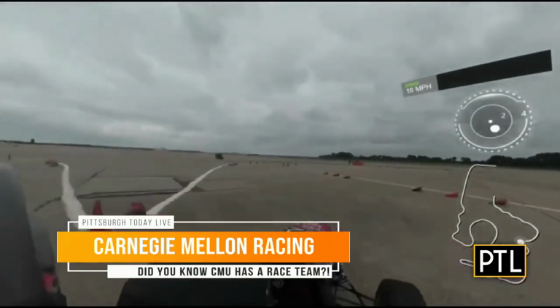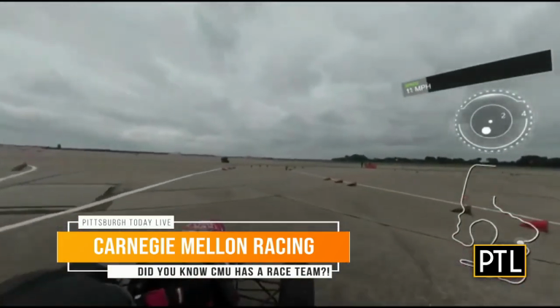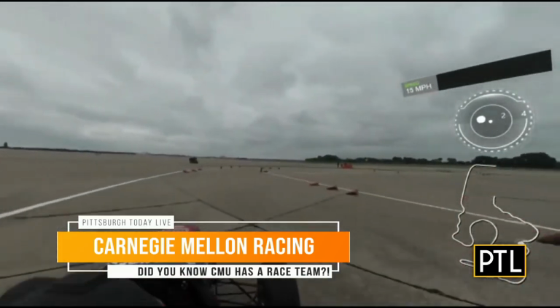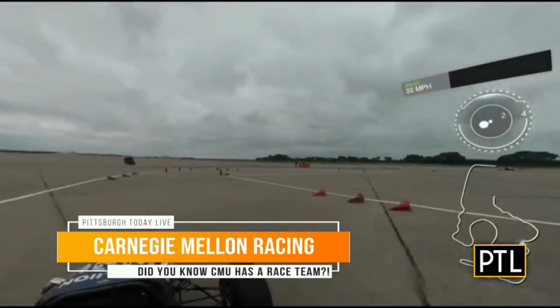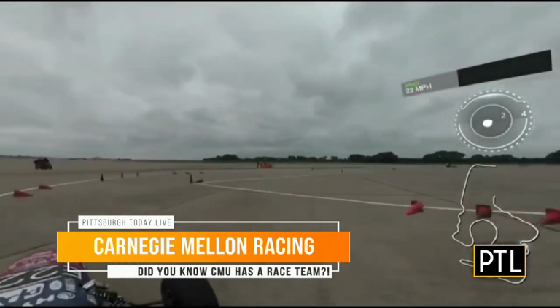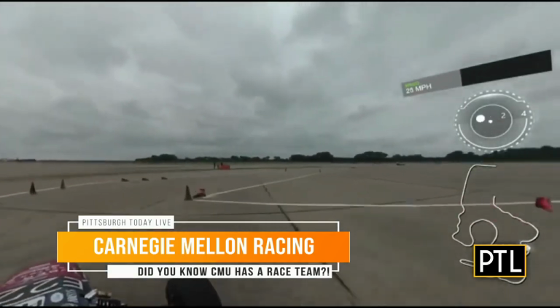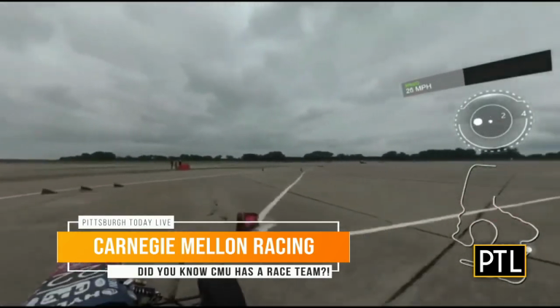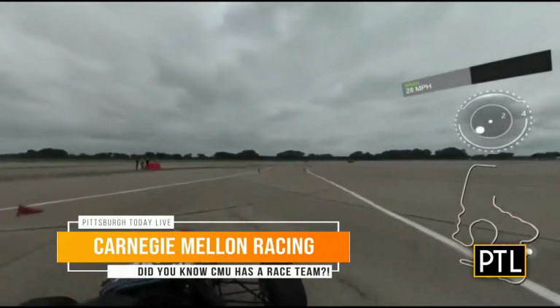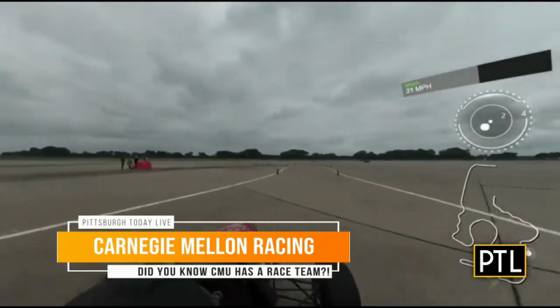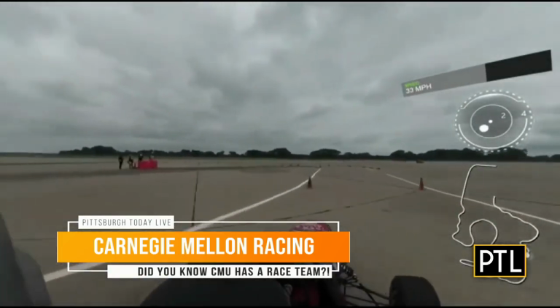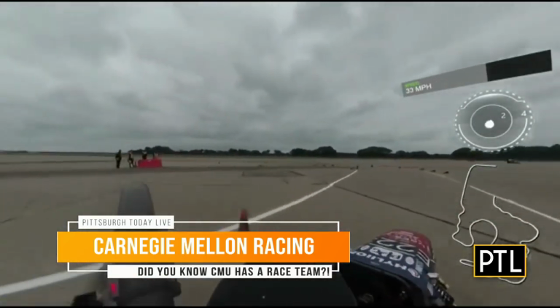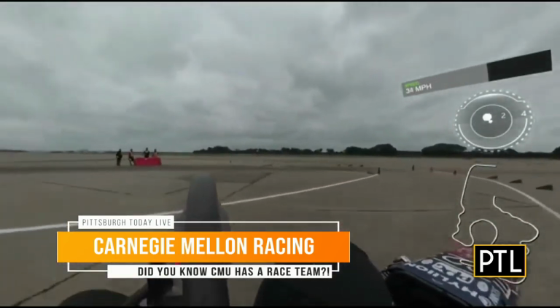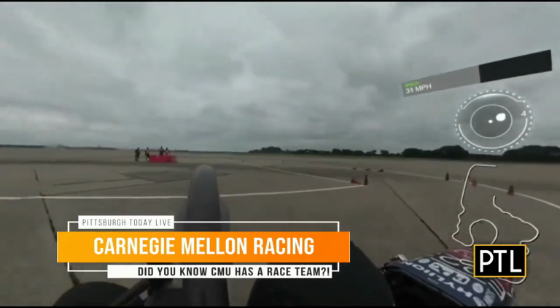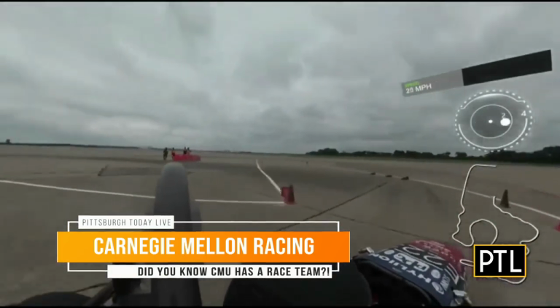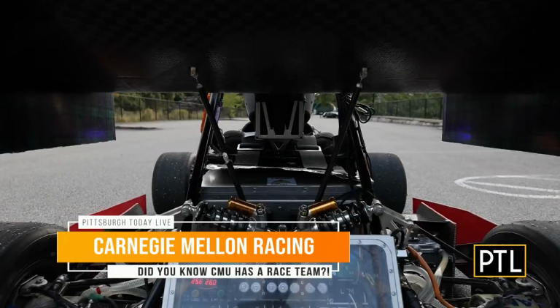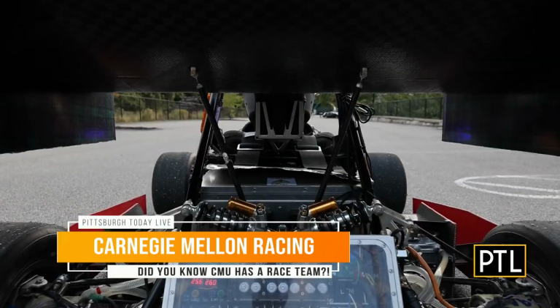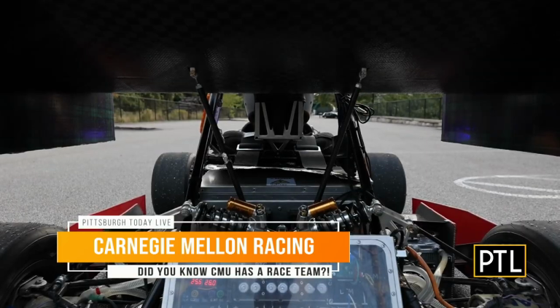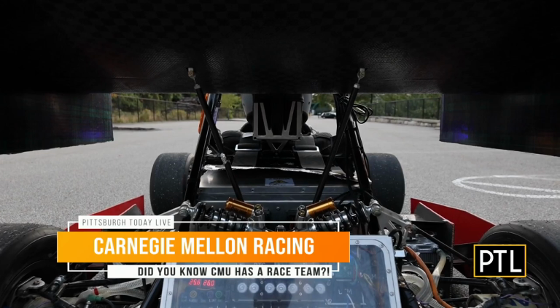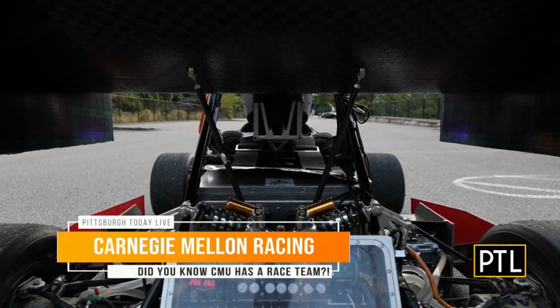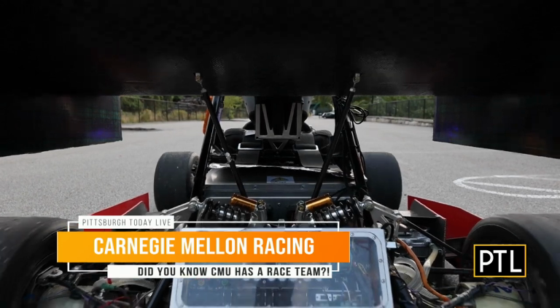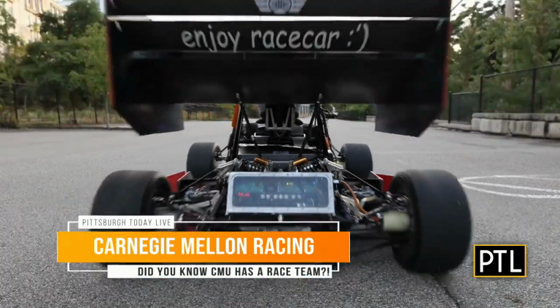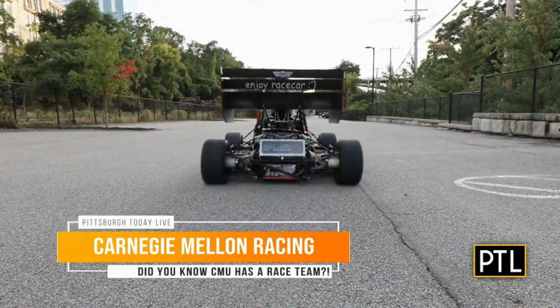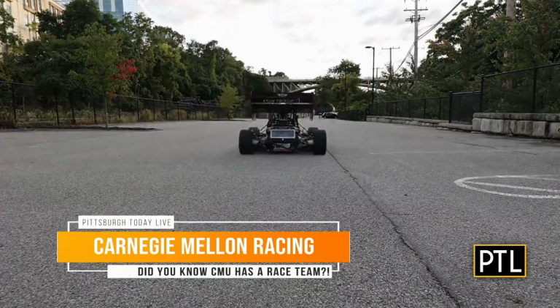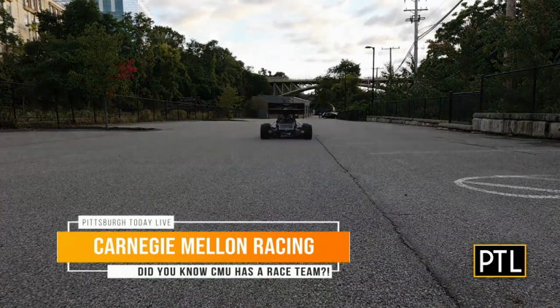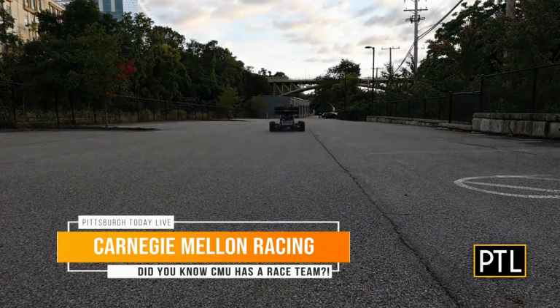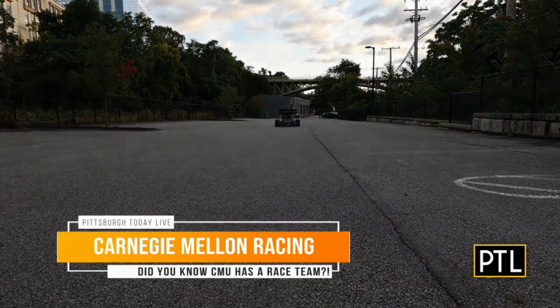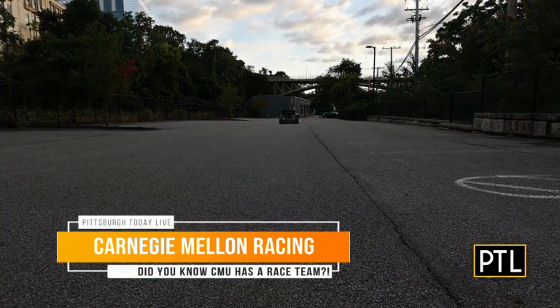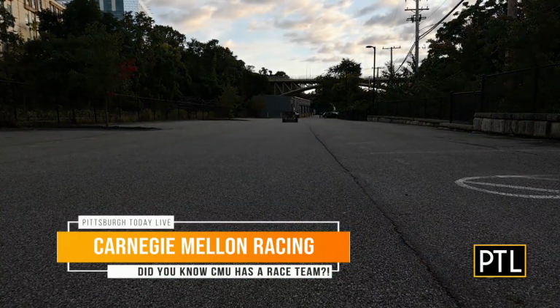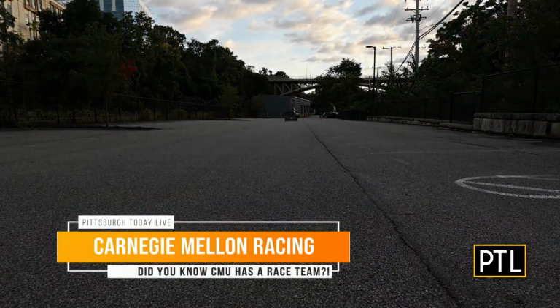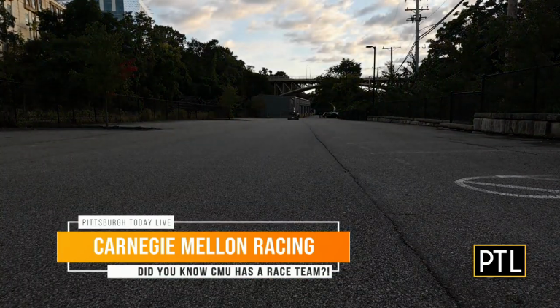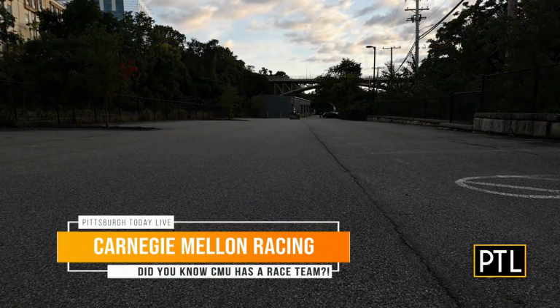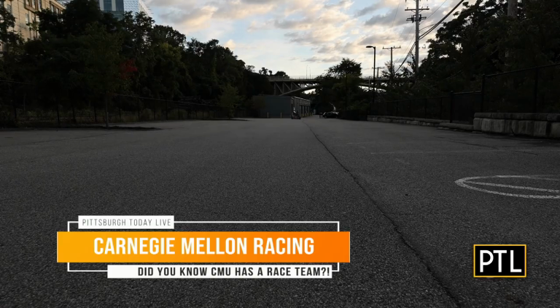They design, build, and race a formula-style electric race car every year. In fact, this is the eighth year that CMU will compete in the electric division, all while taking a full class load. They're really amazing.